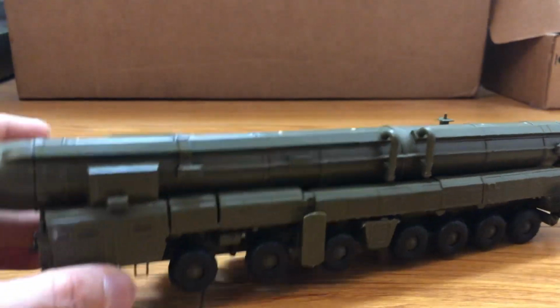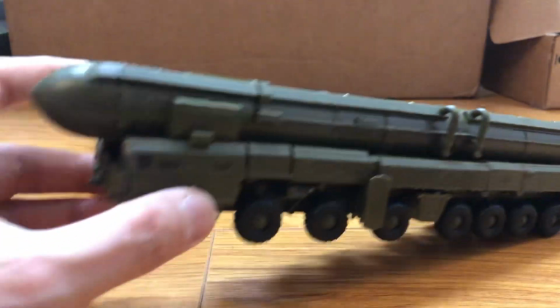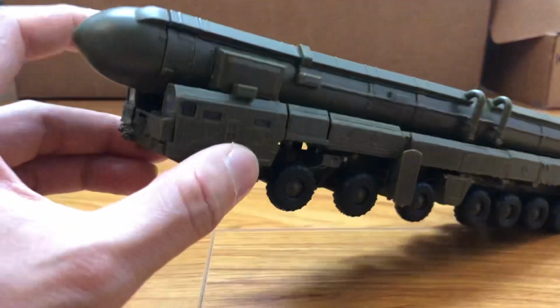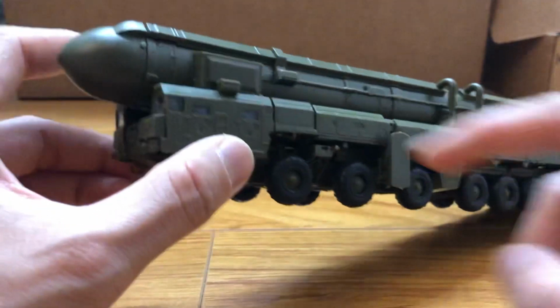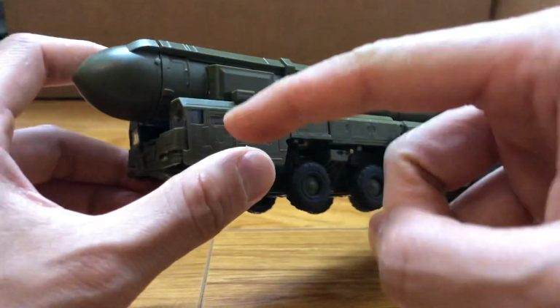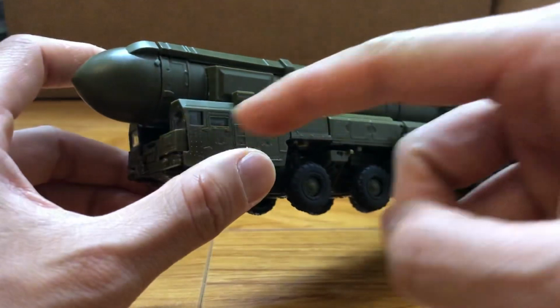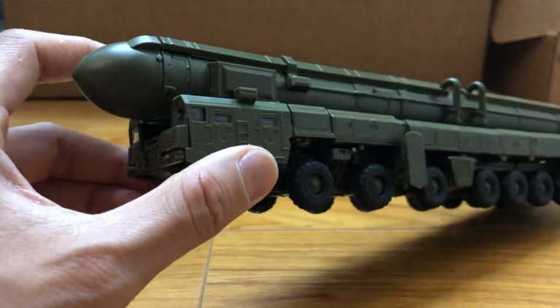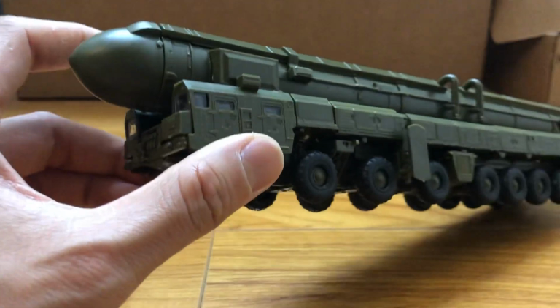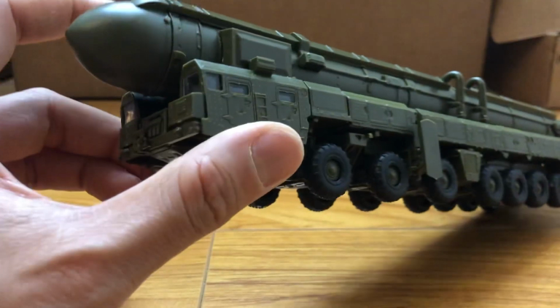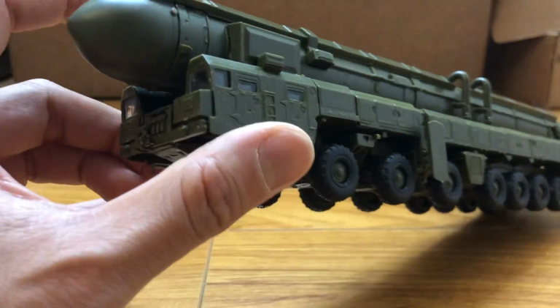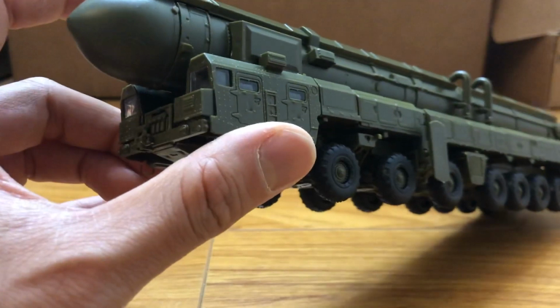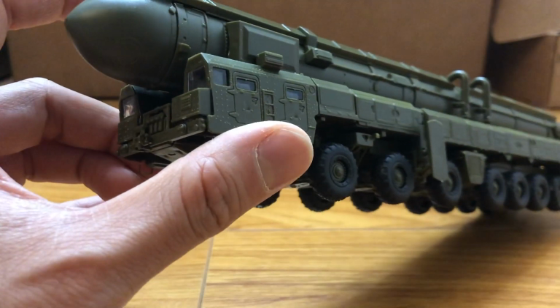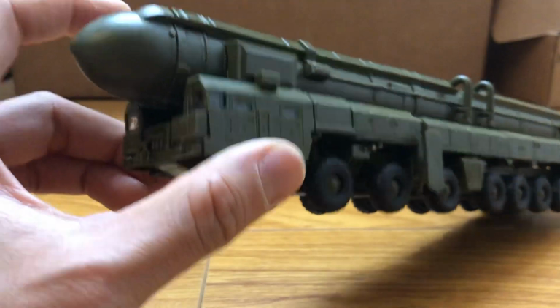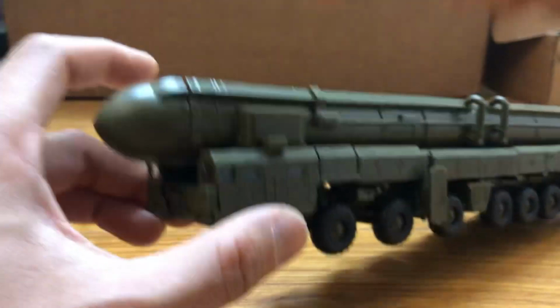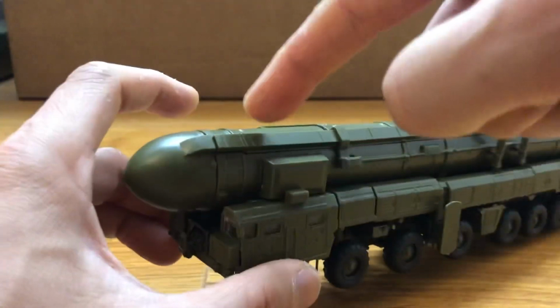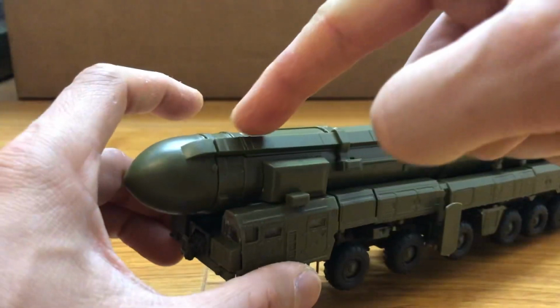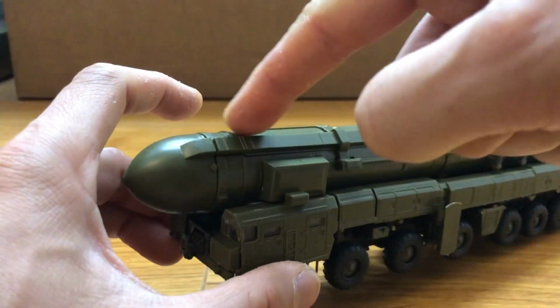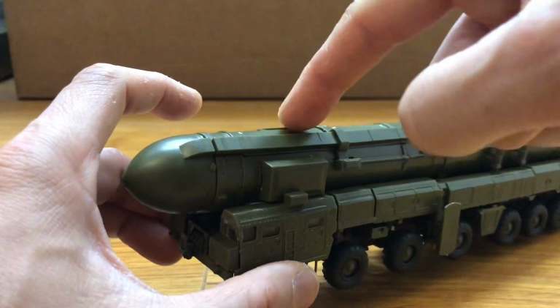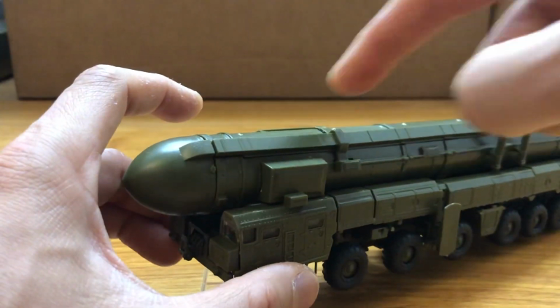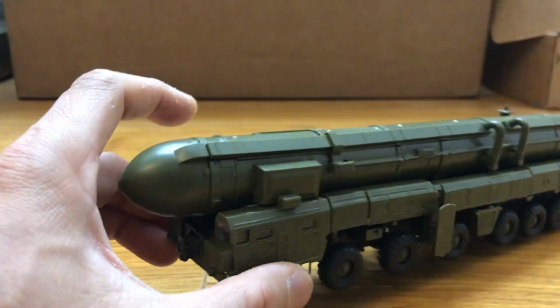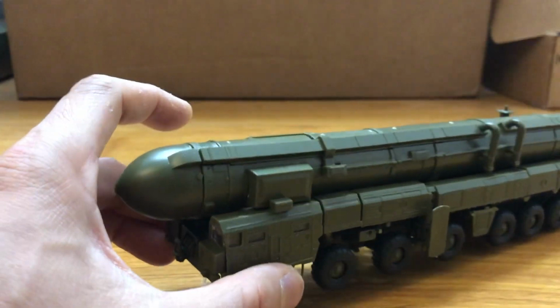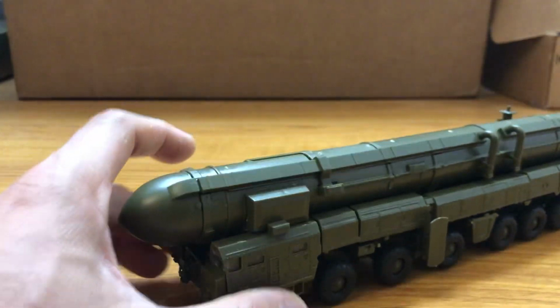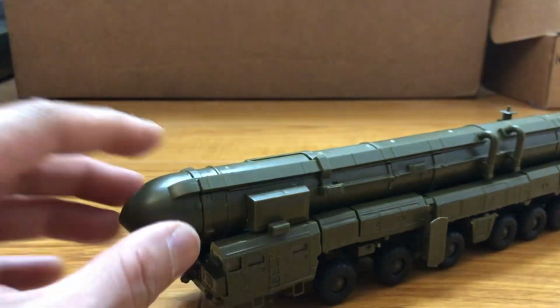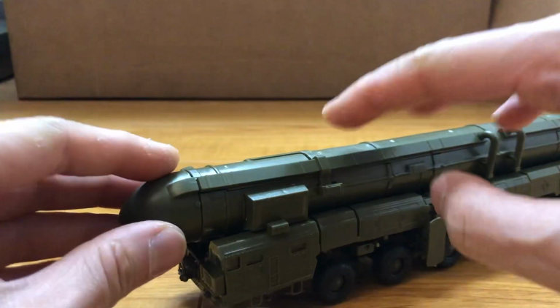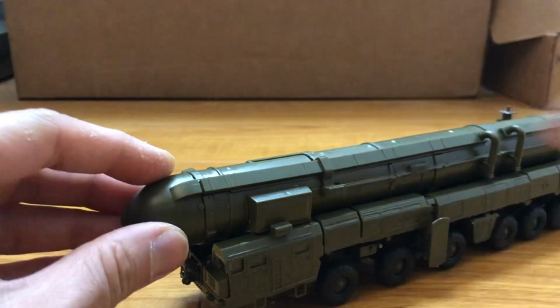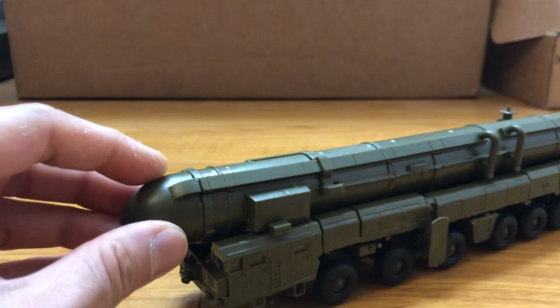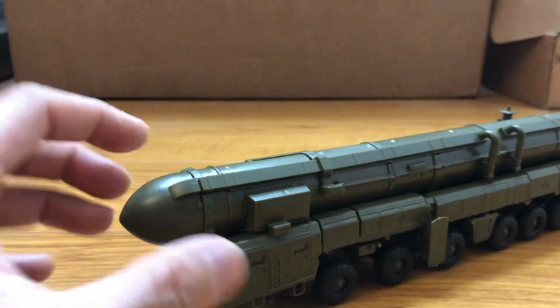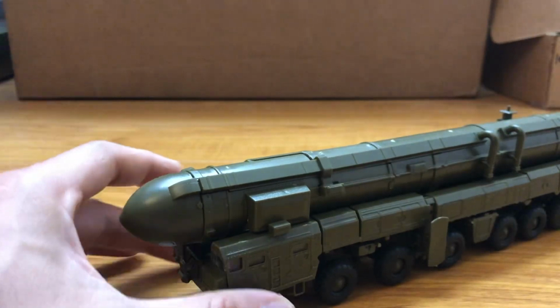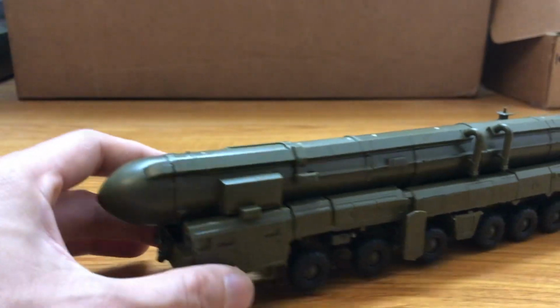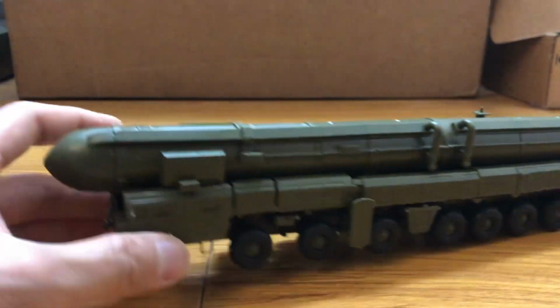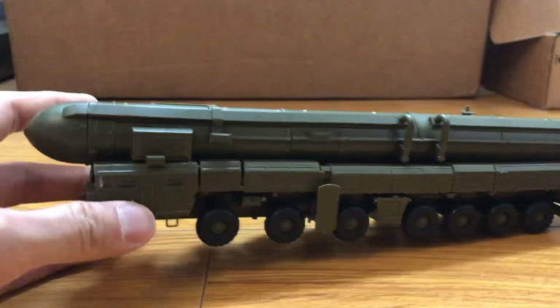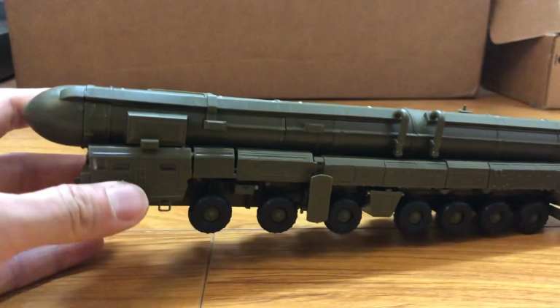This time around there's glass with a windshield, but no missile inside the launcher because the cap is pretty hard to remove, so that's understandable.